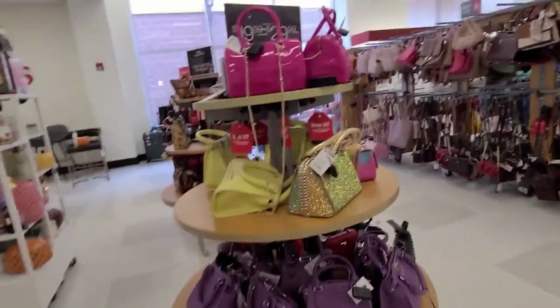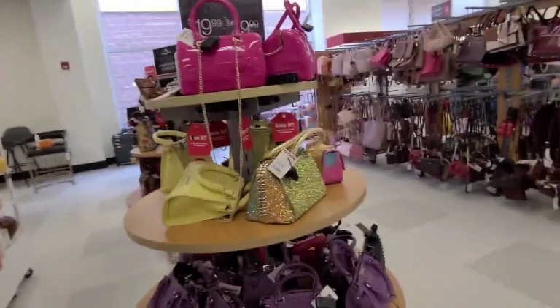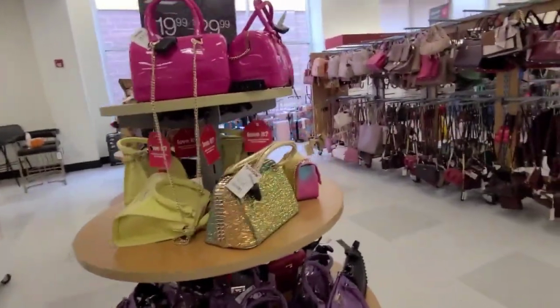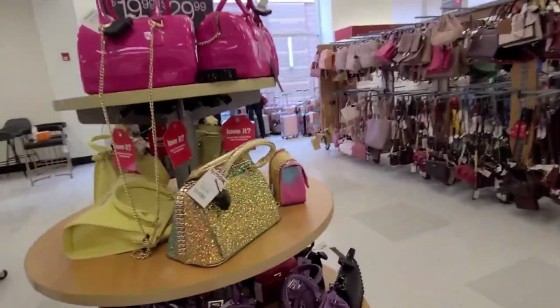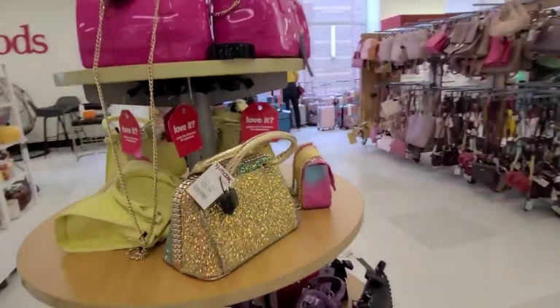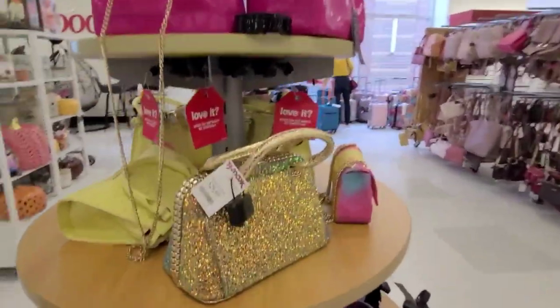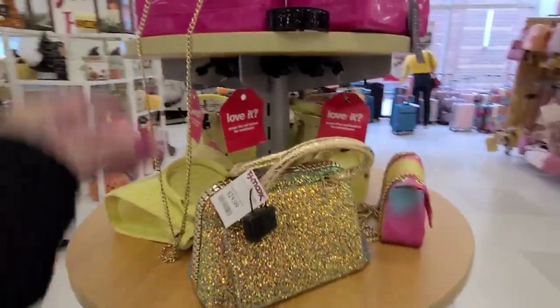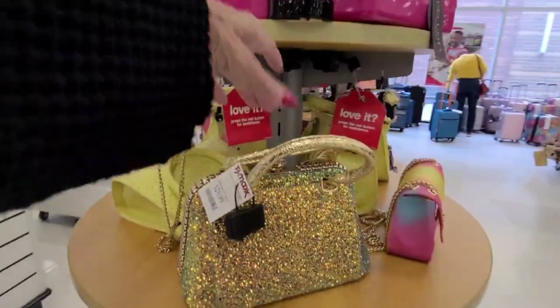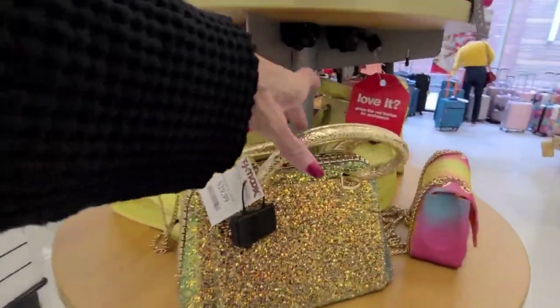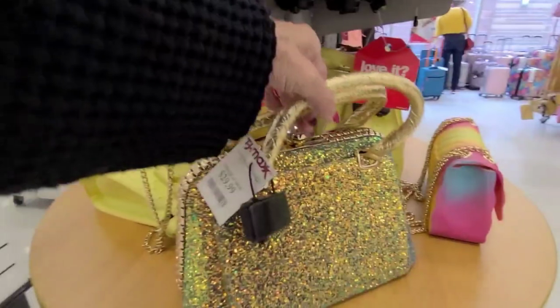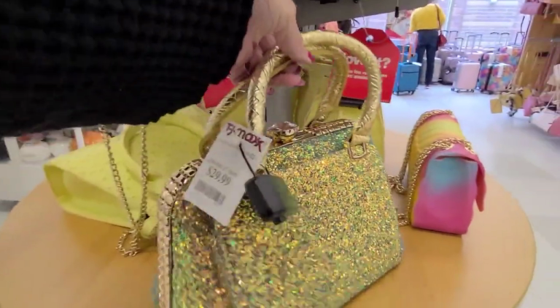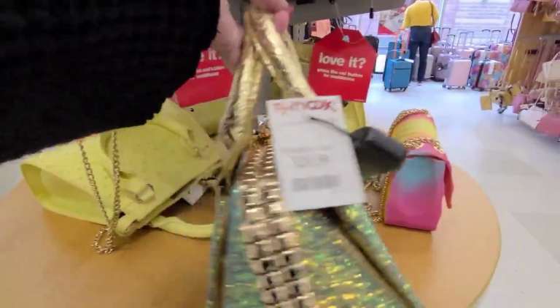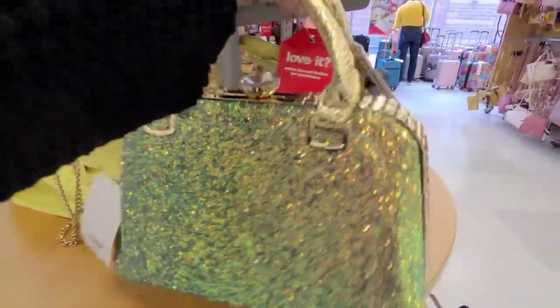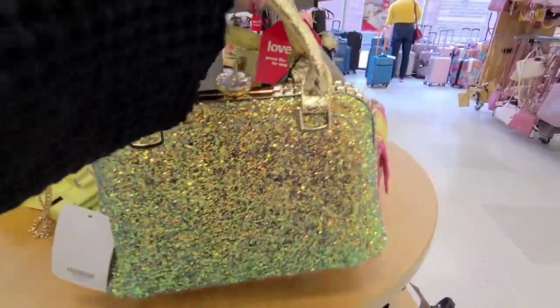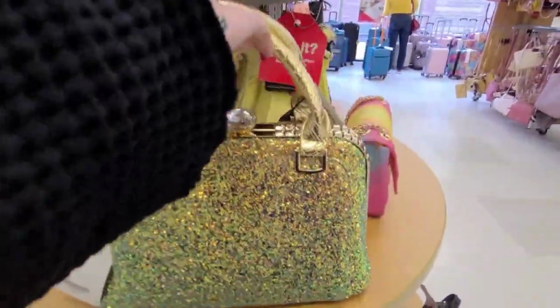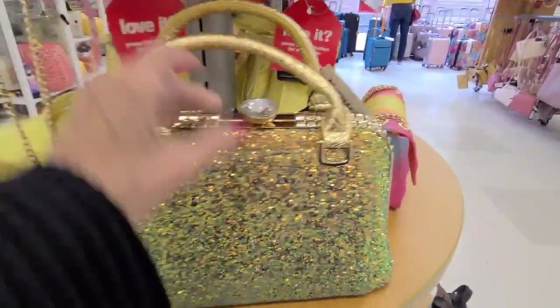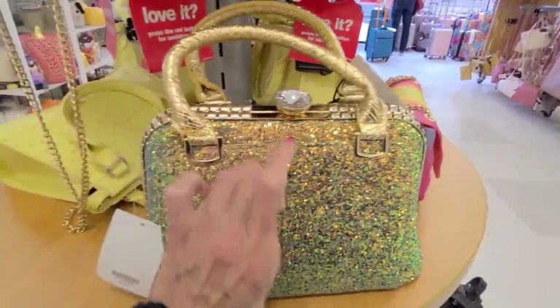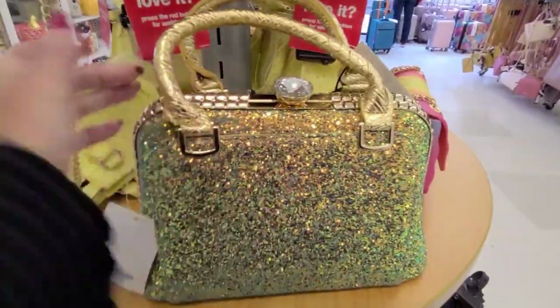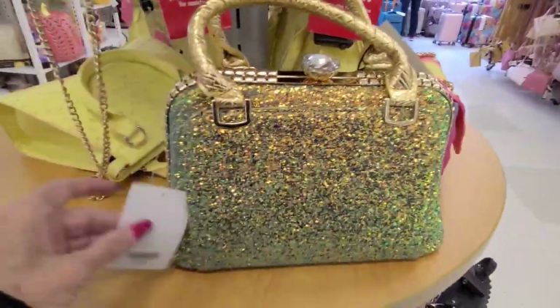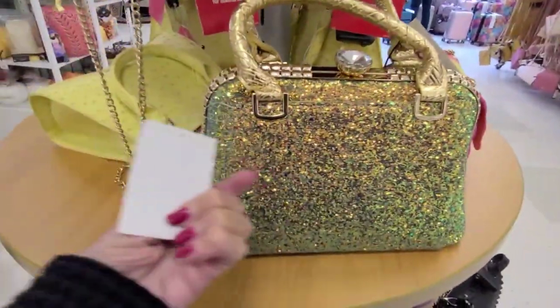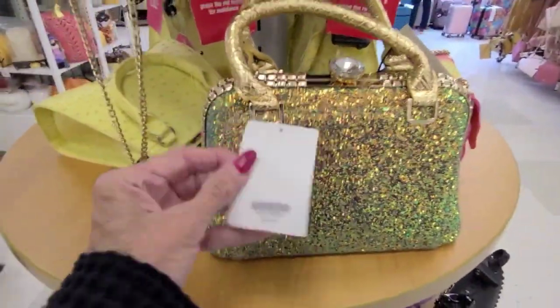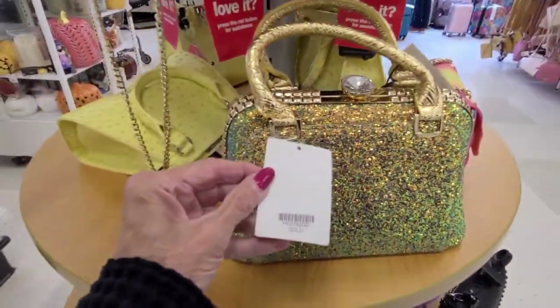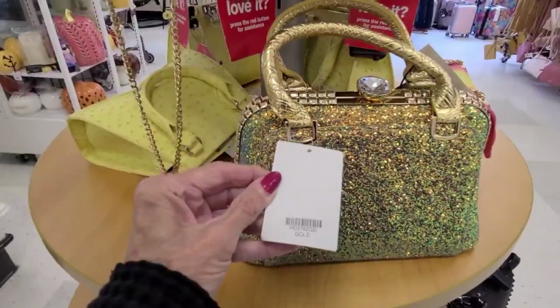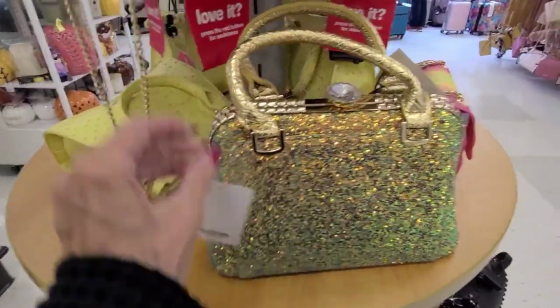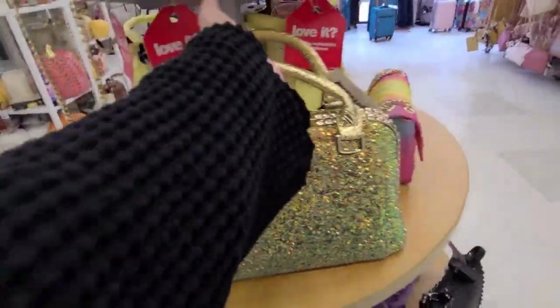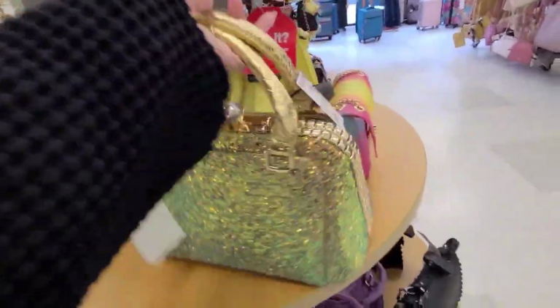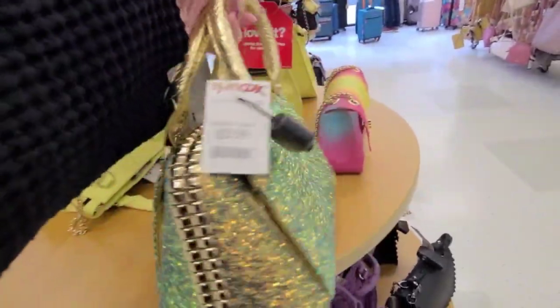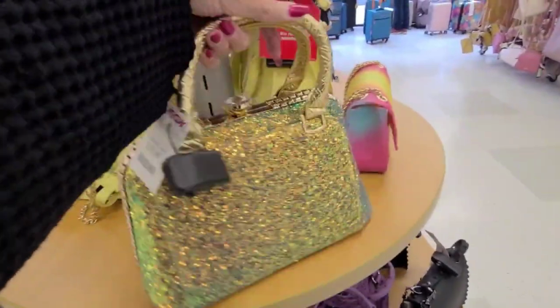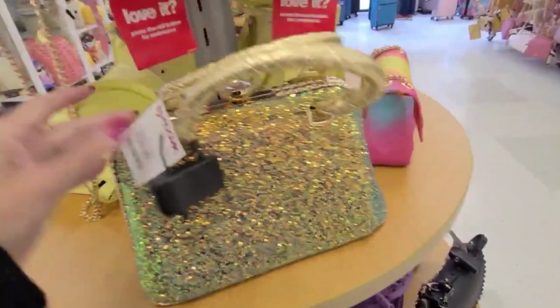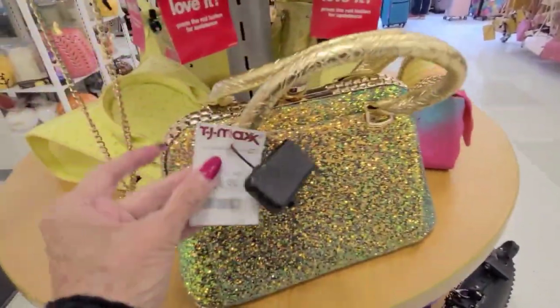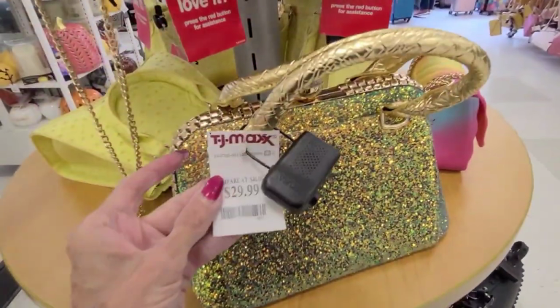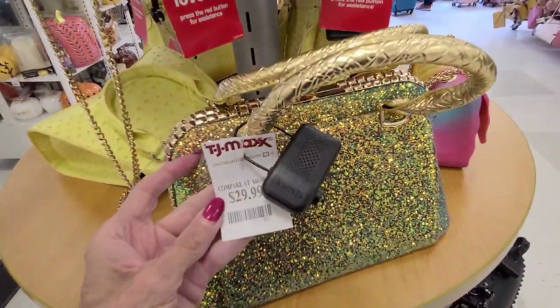A quick trip to TJ Maxx and look at this beauty — gold. And that's $30.